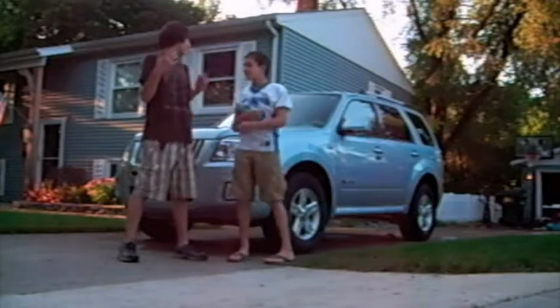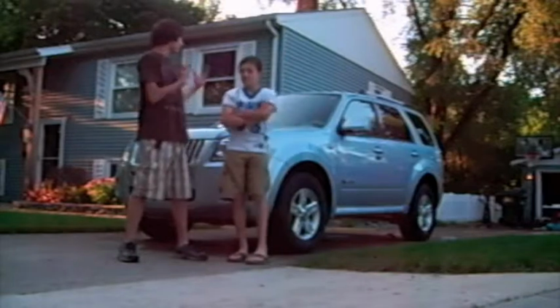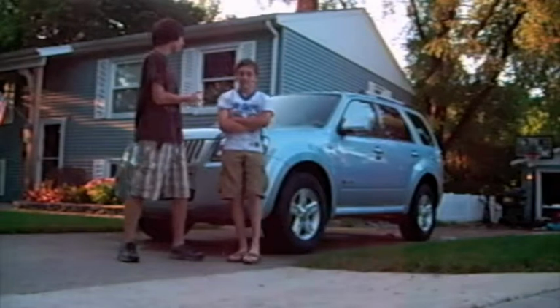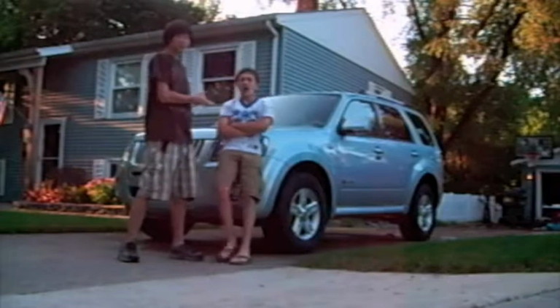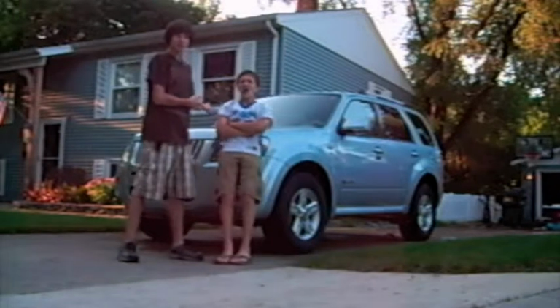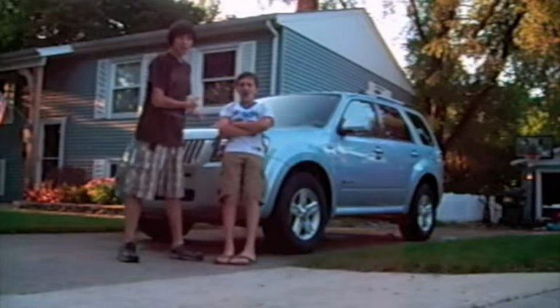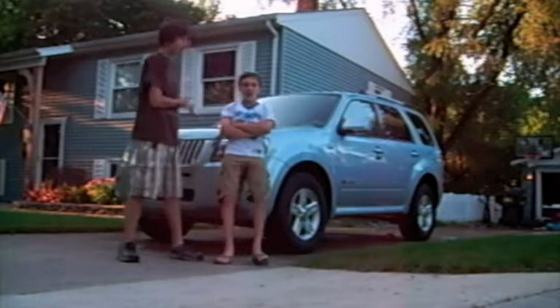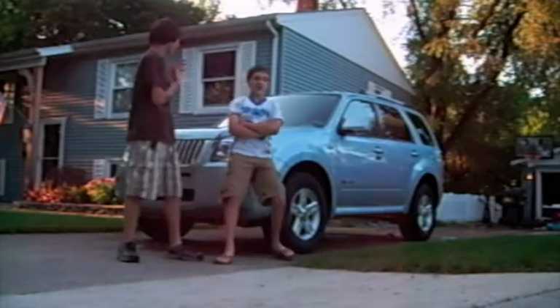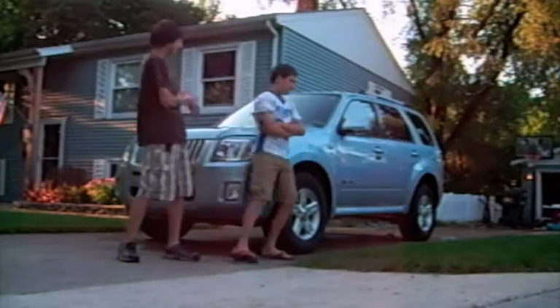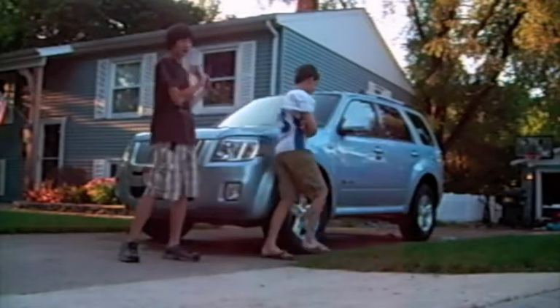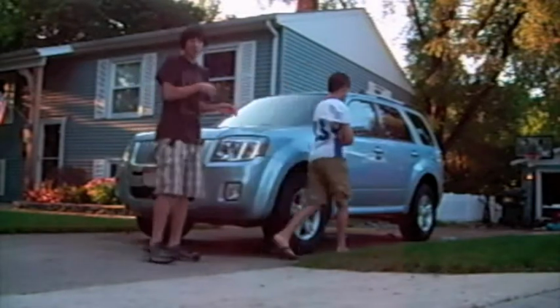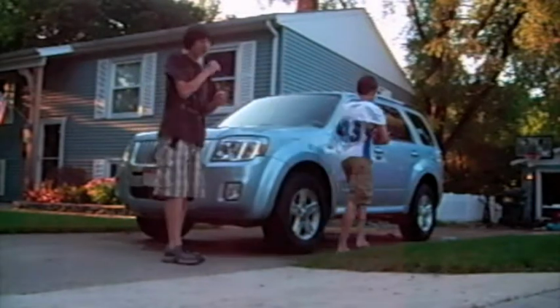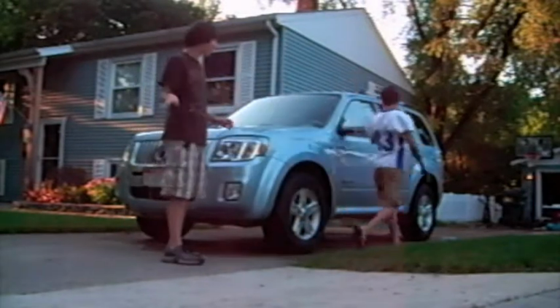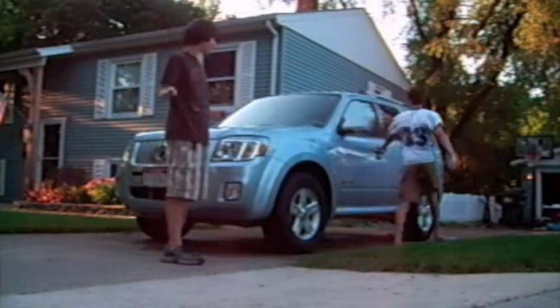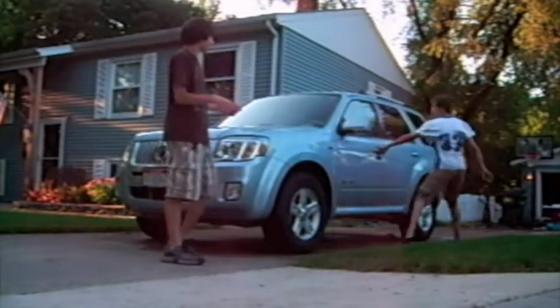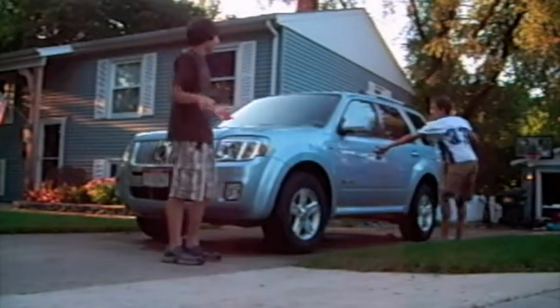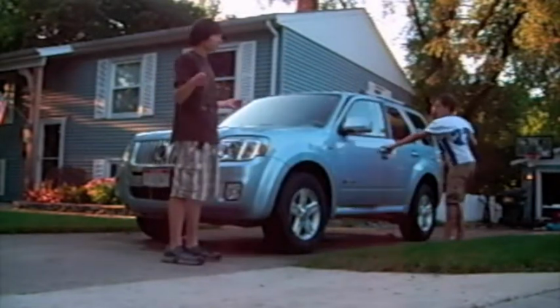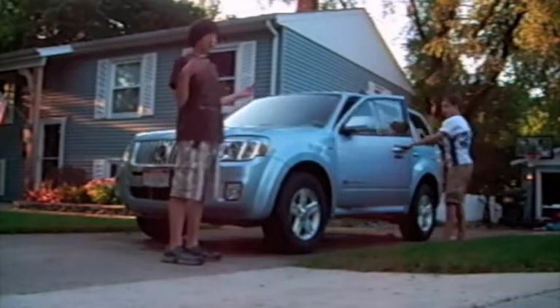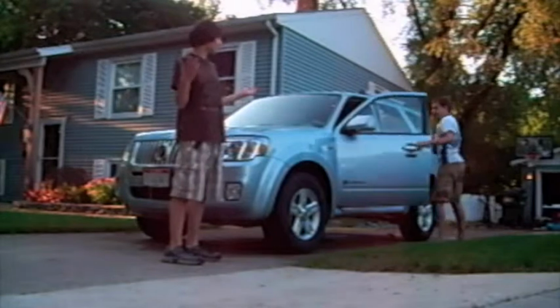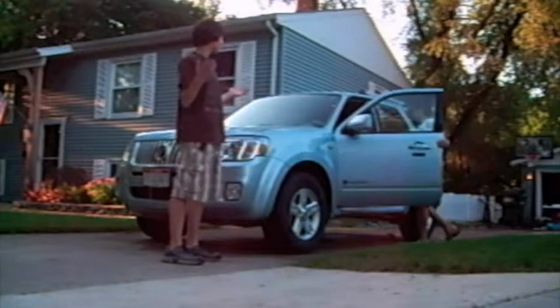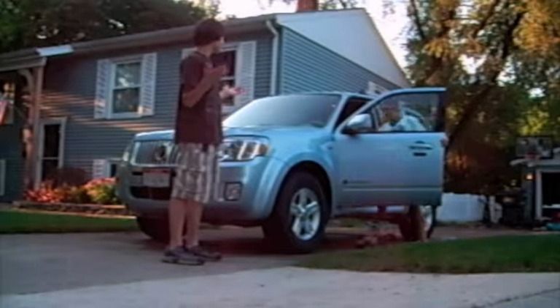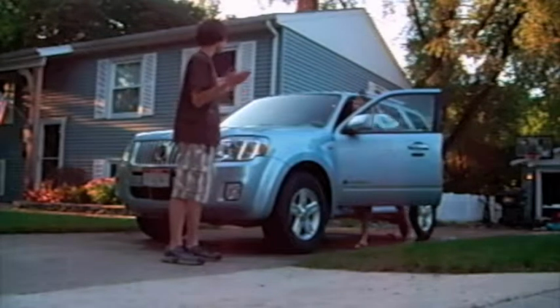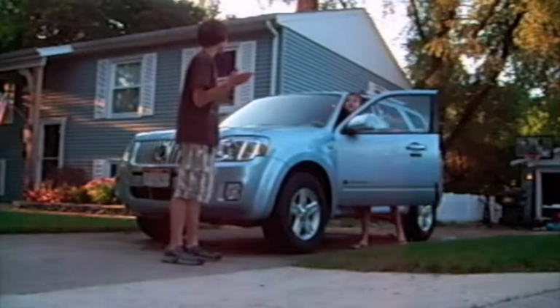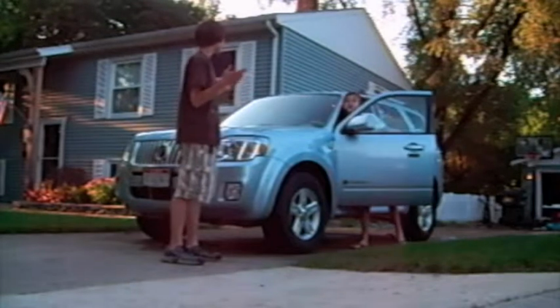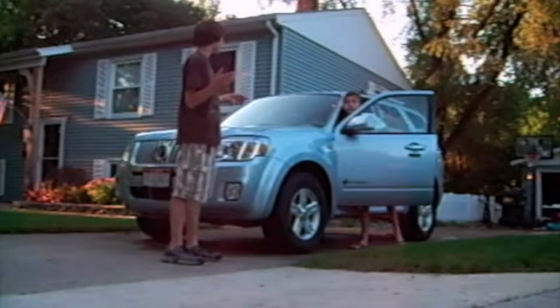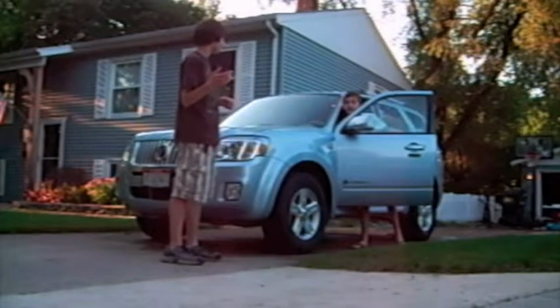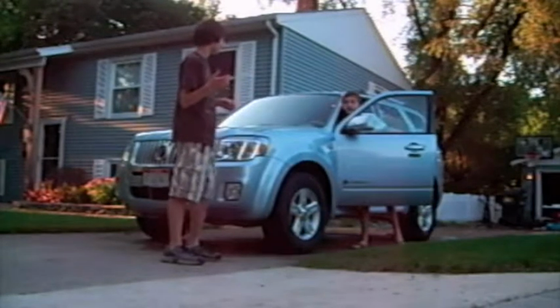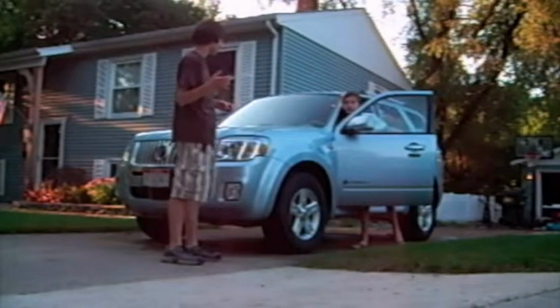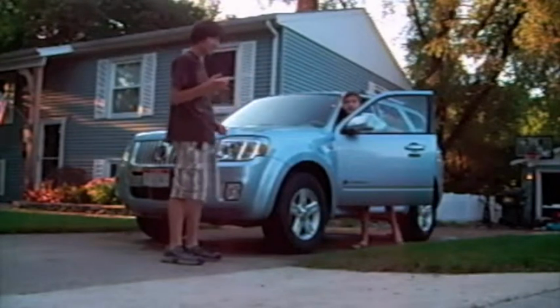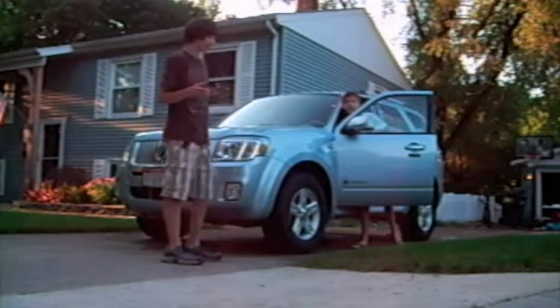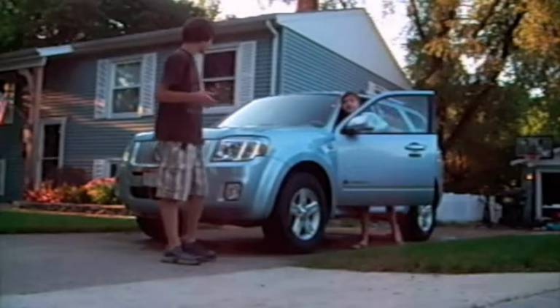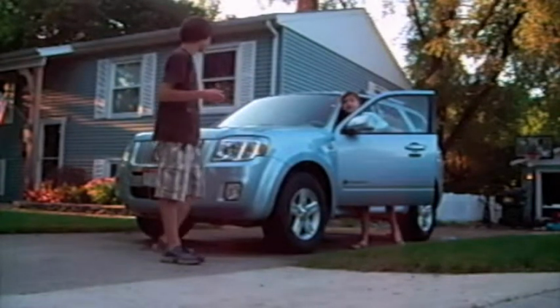We took this car apart — the inside and the outside. And we're going to show you how to put it back together. We even cleaned the inside of the trunk, and the hood and engine.